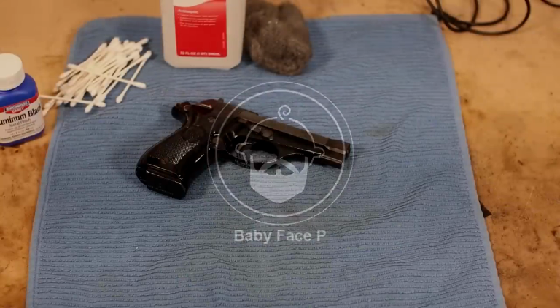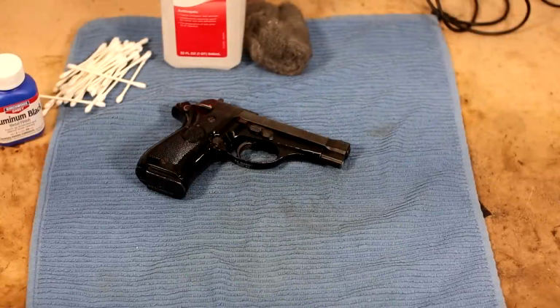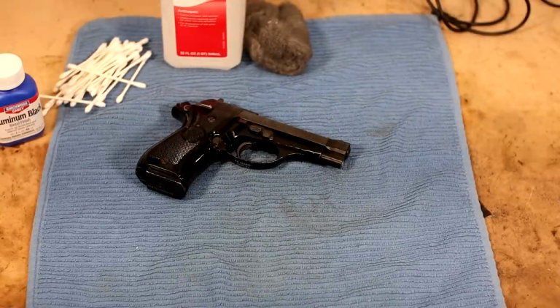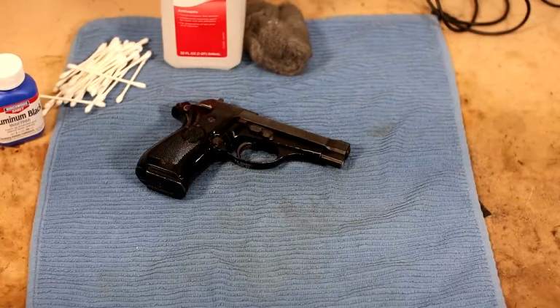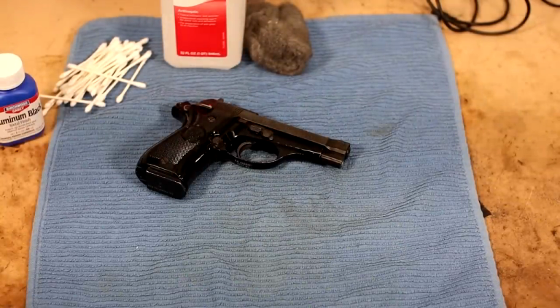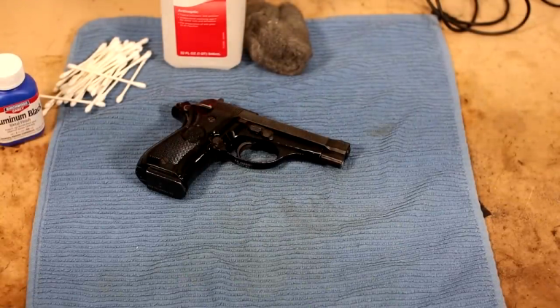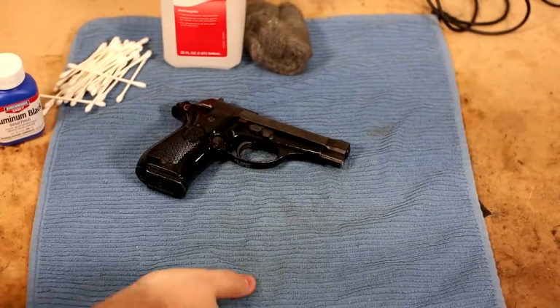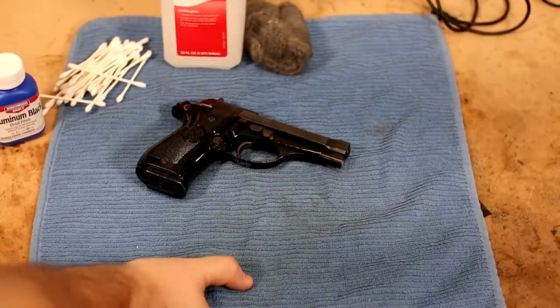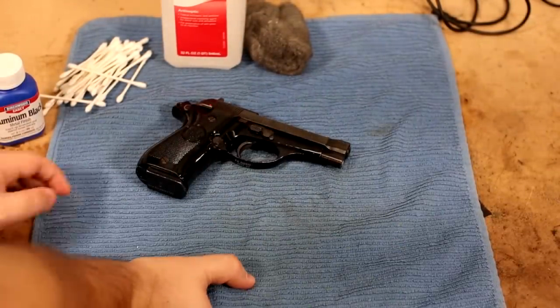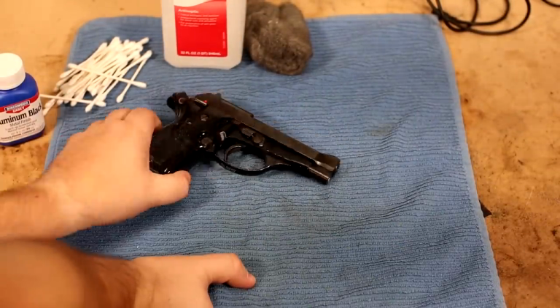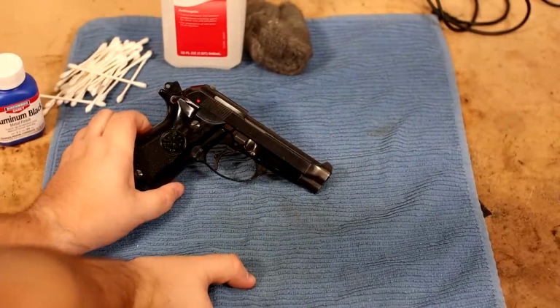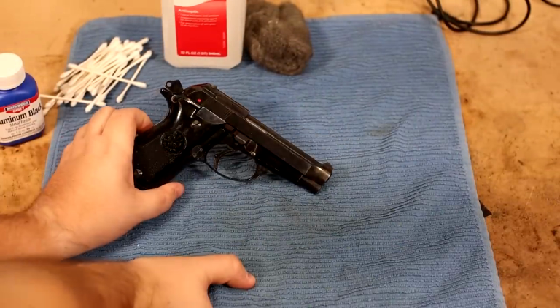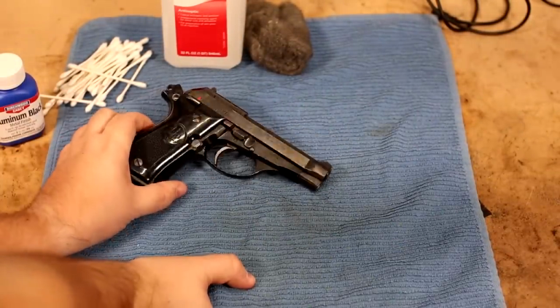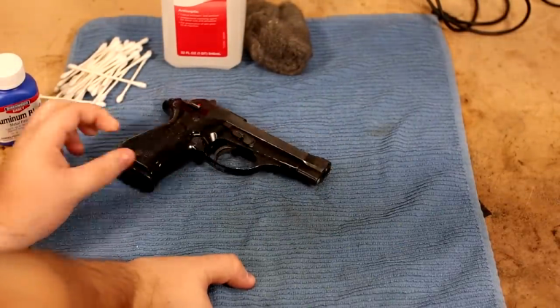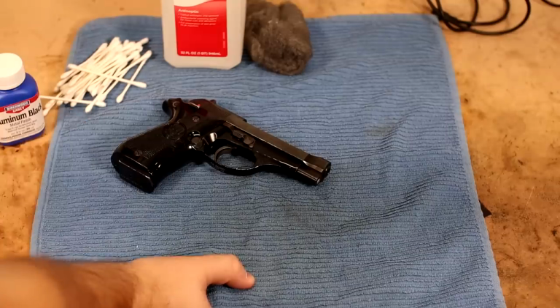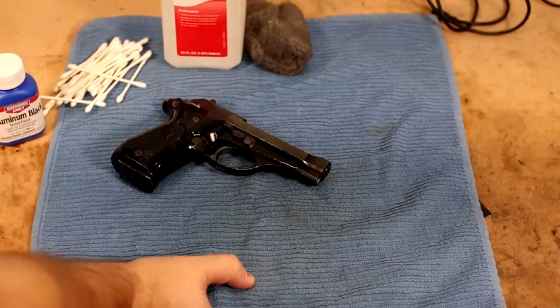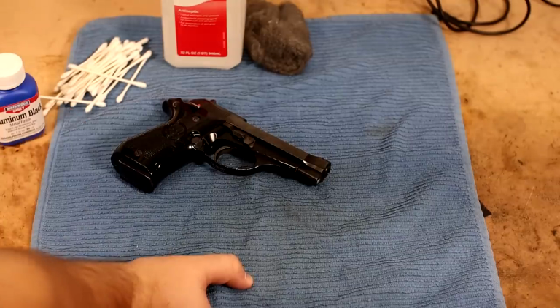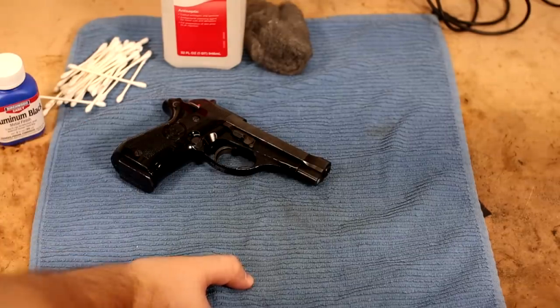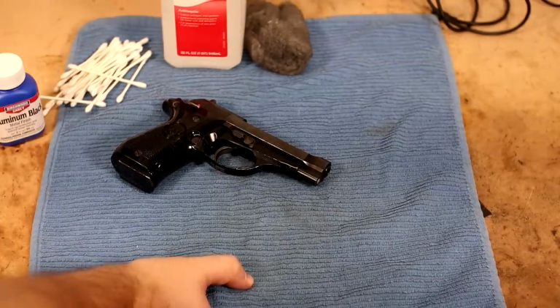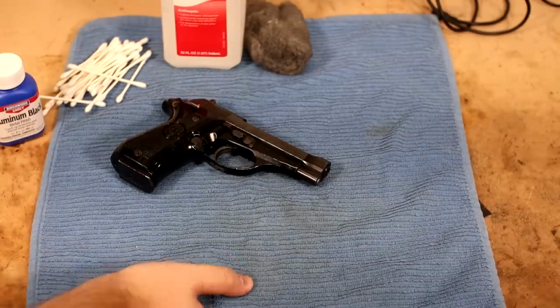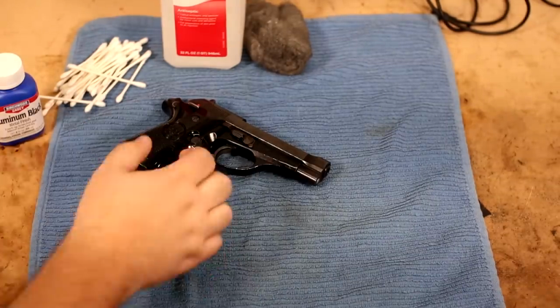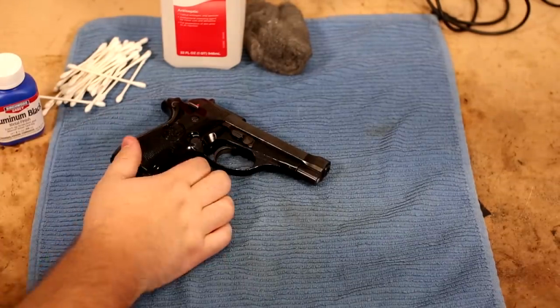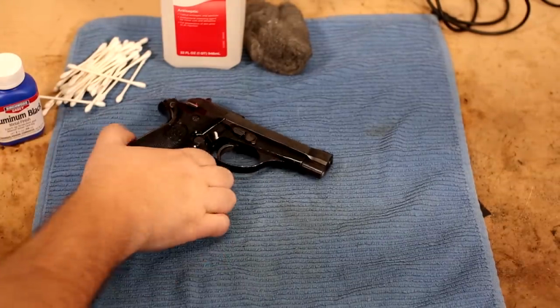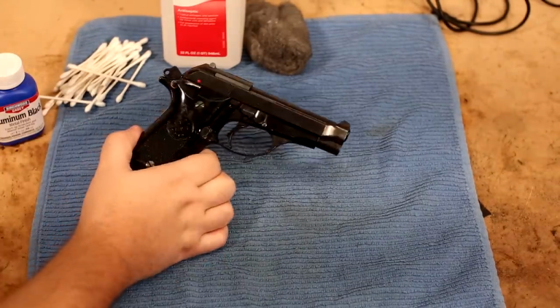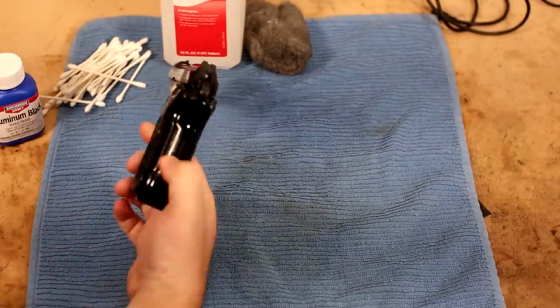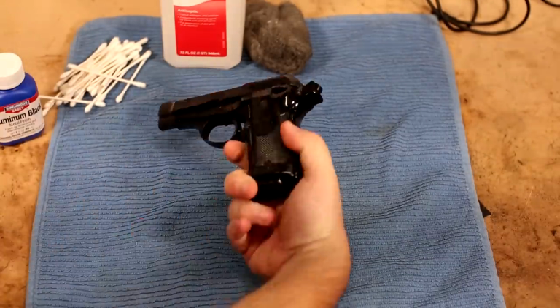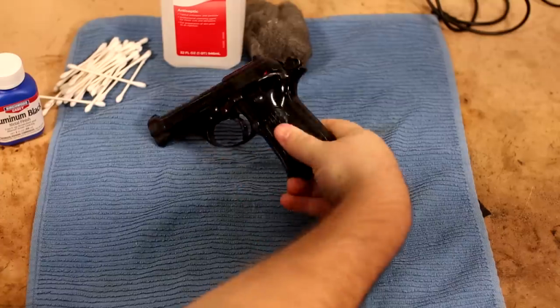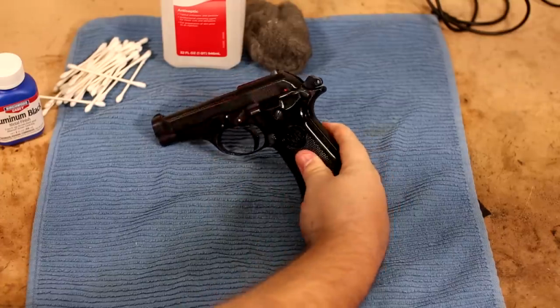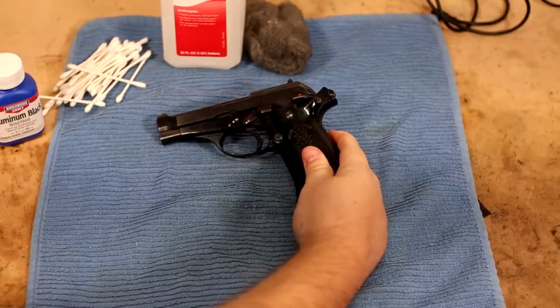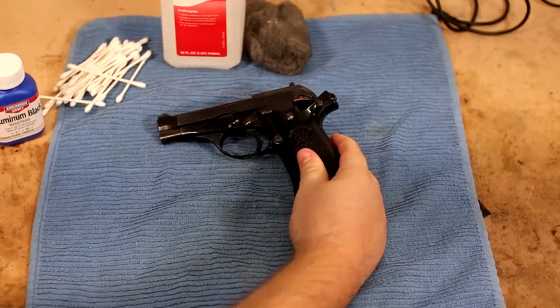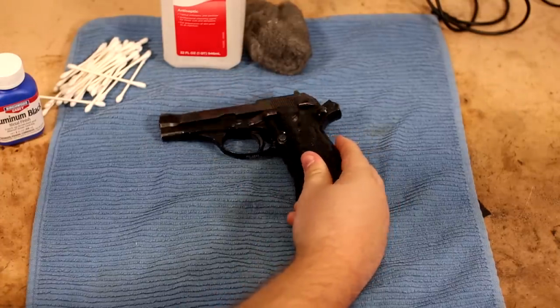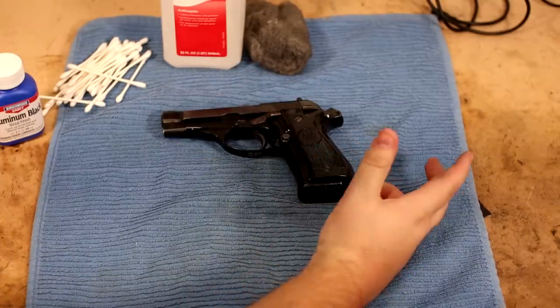Welcome back to the channel everybody. Today we're going to be improving our newly purchased surplus handgun. I just got in one of the Beretta 81s from Classic Firearms — one of their hand-picked models and it looks really good.